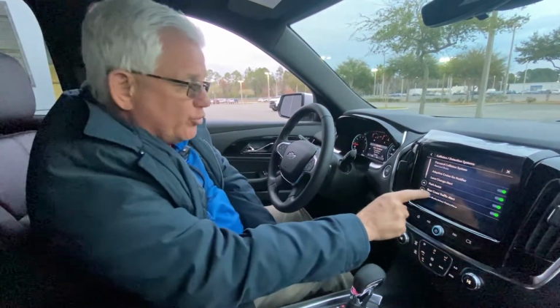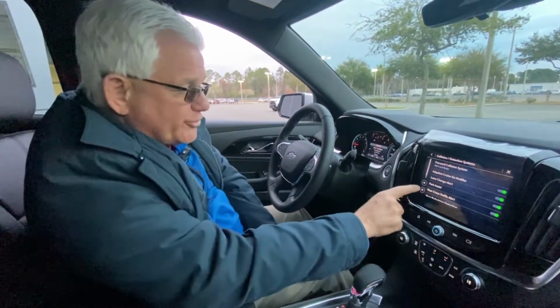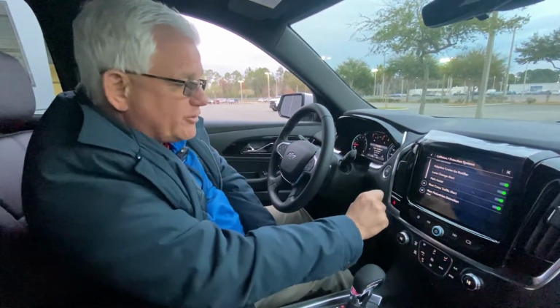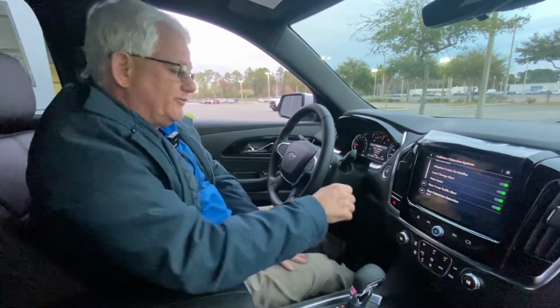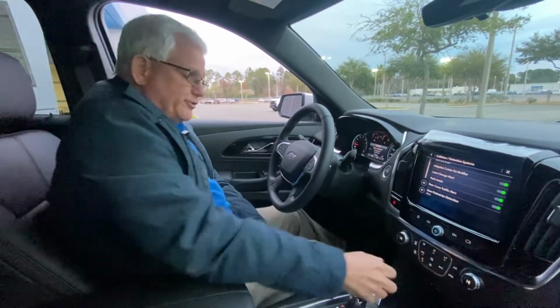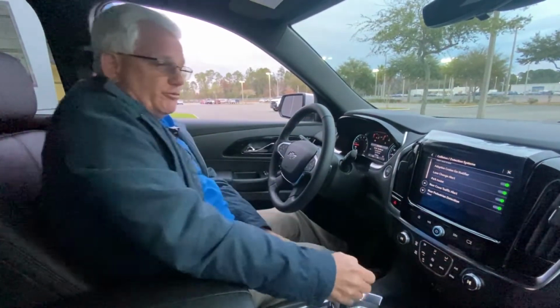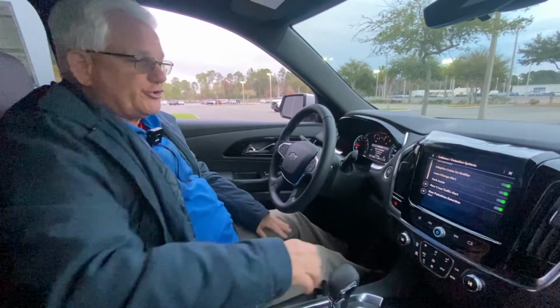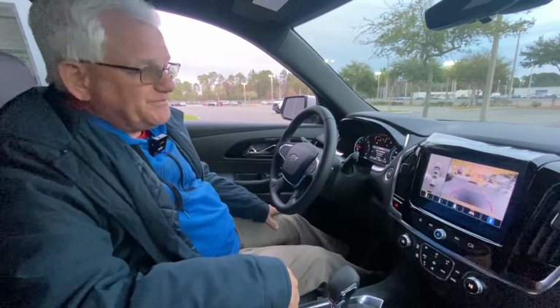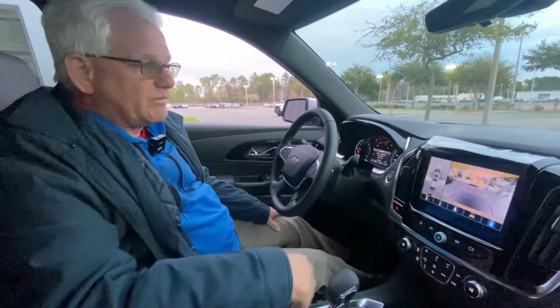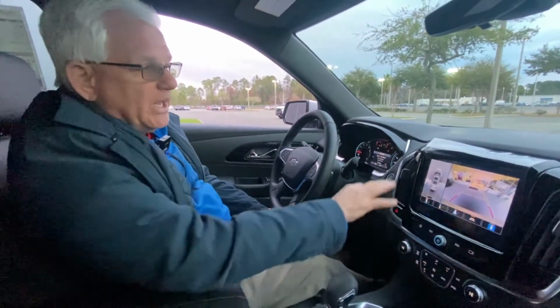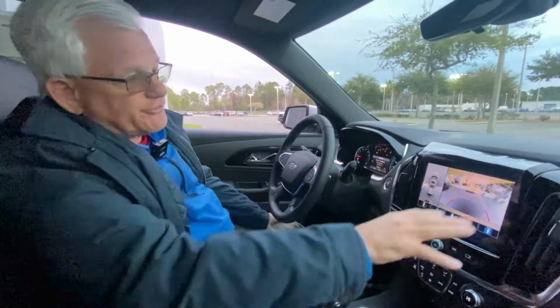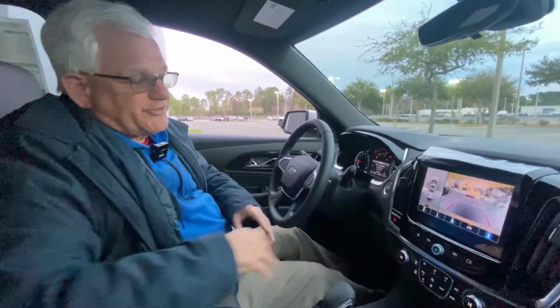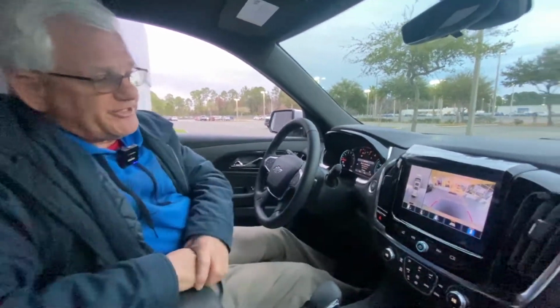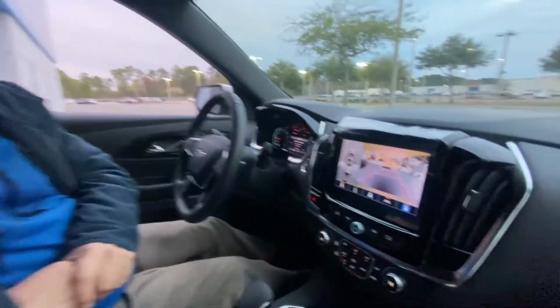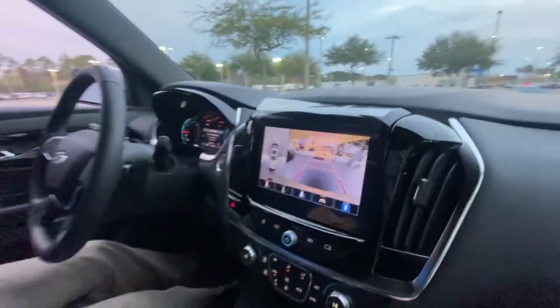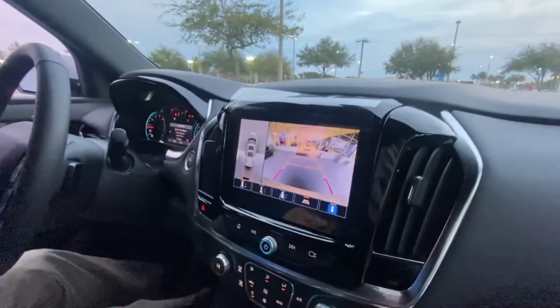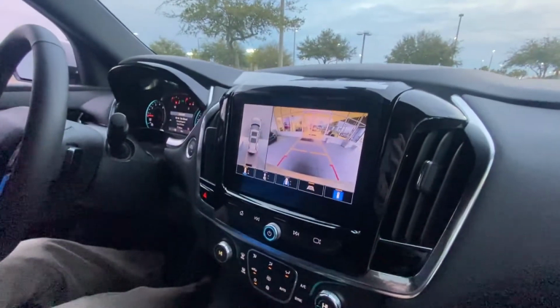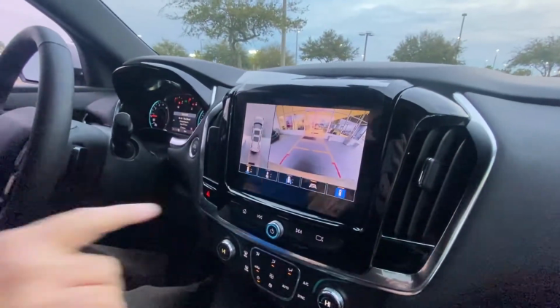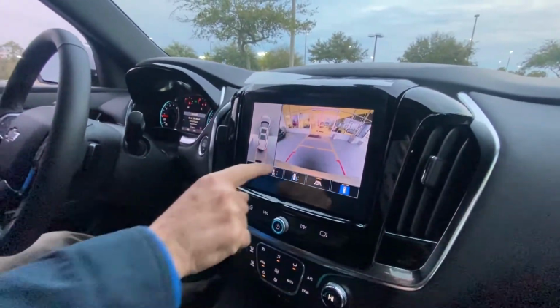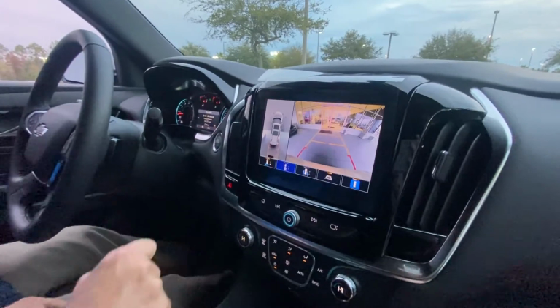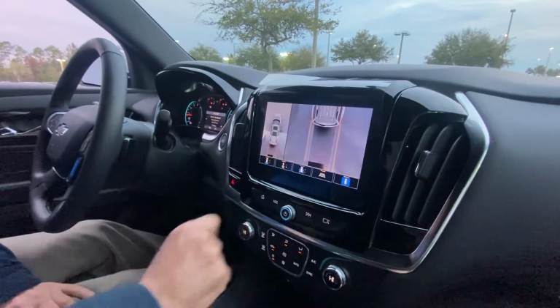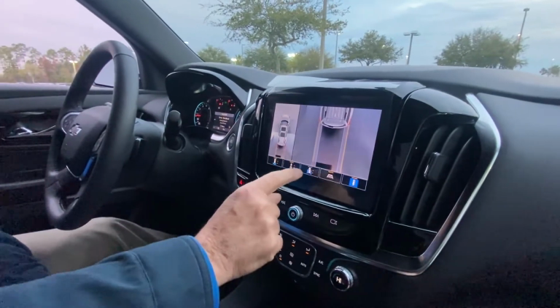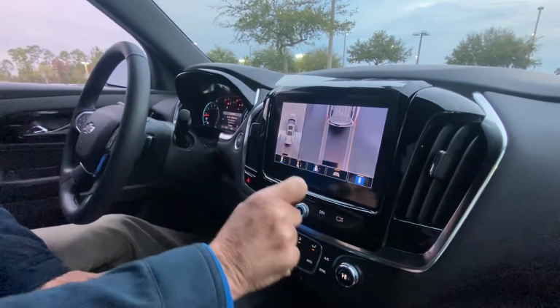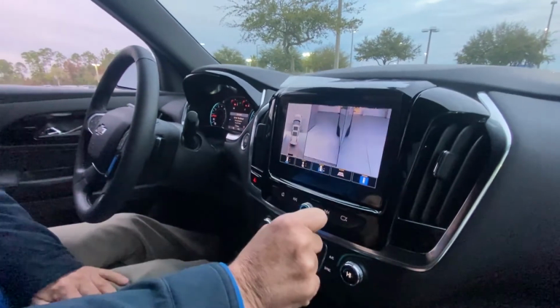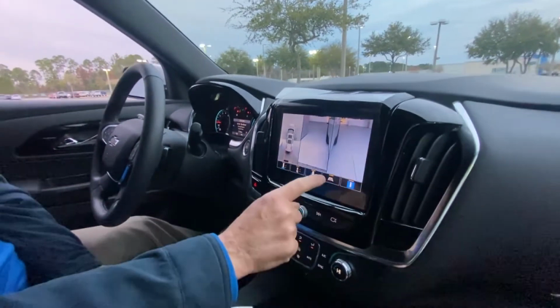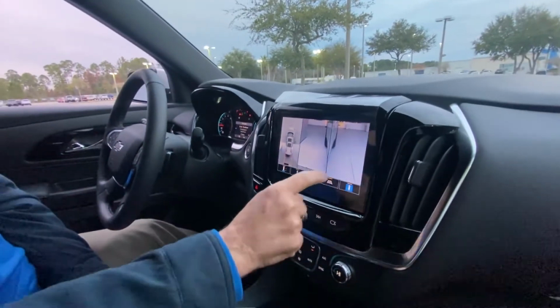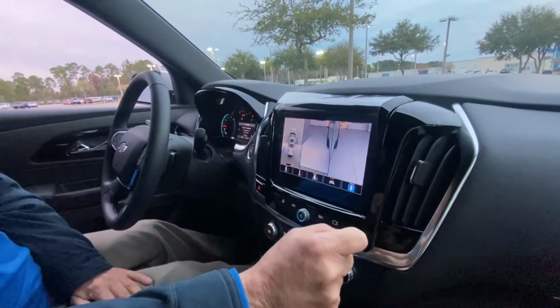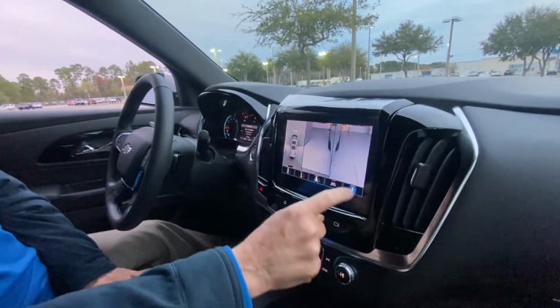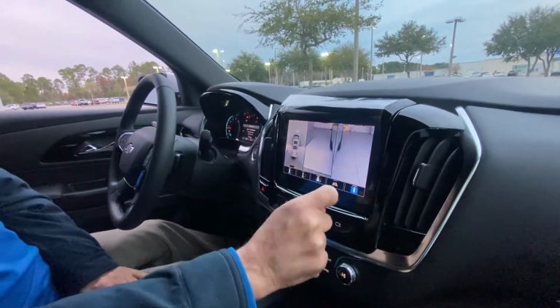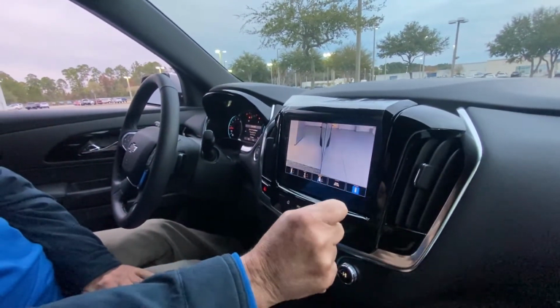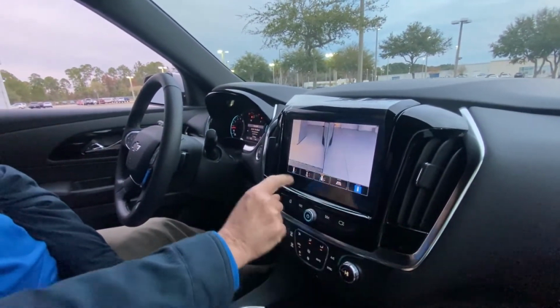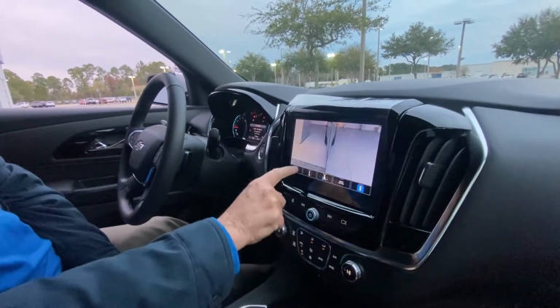Rear cross traffic alert activates when you put it in reverse. This also has the 360-degree camera view all around the vehicle — back, forward, front, everywhere around it.